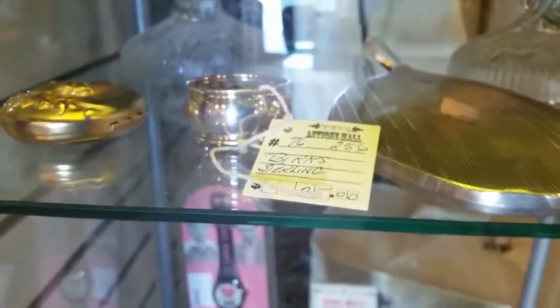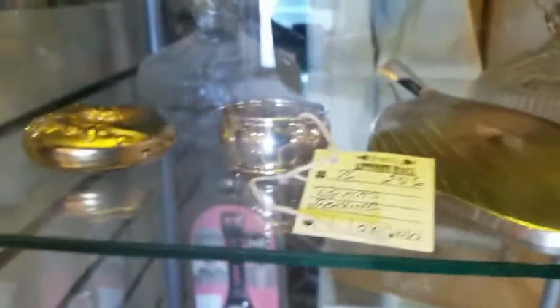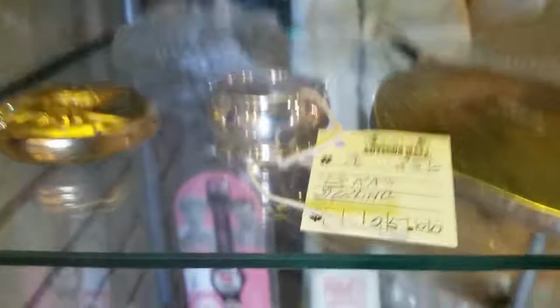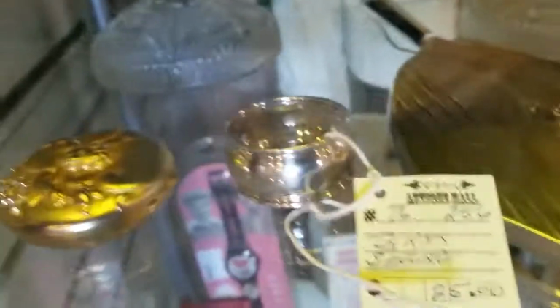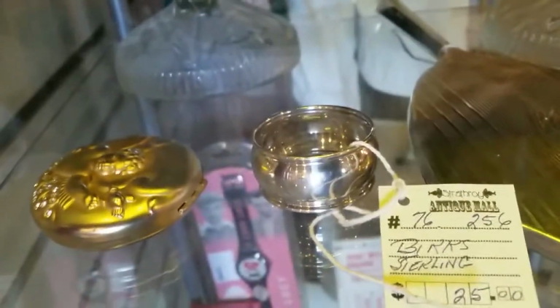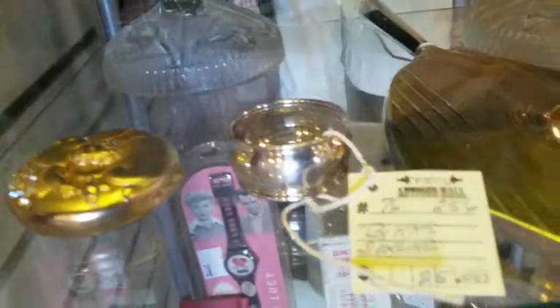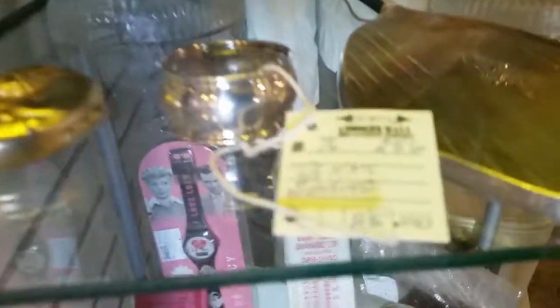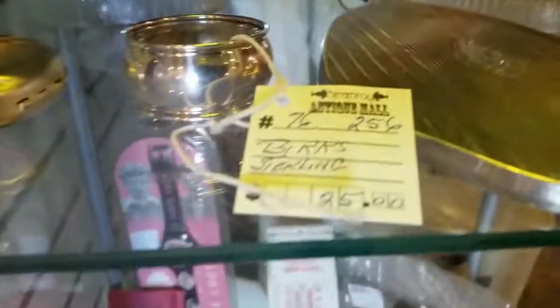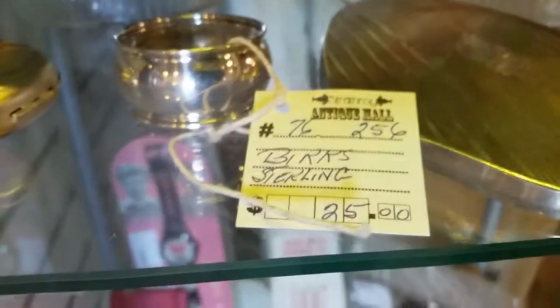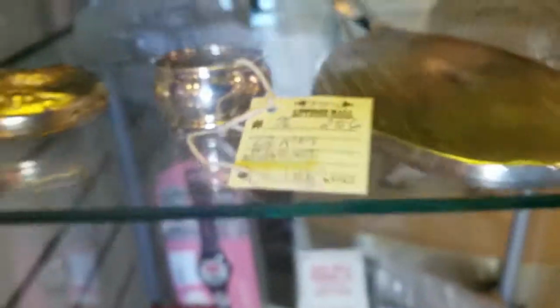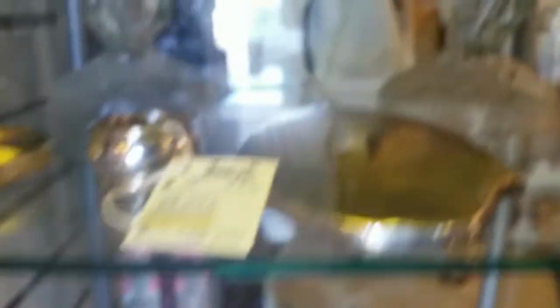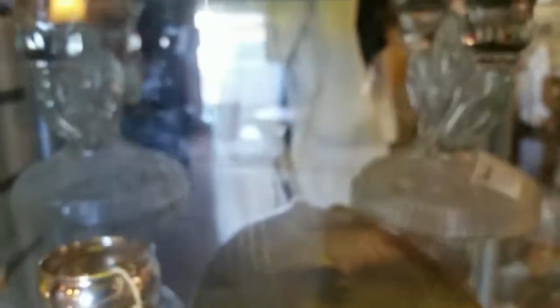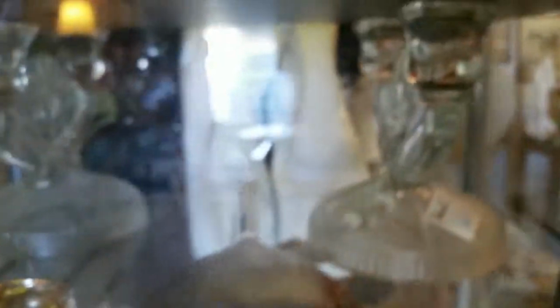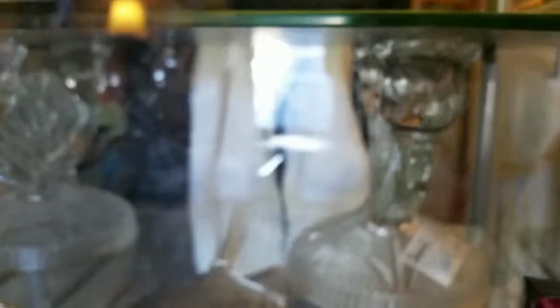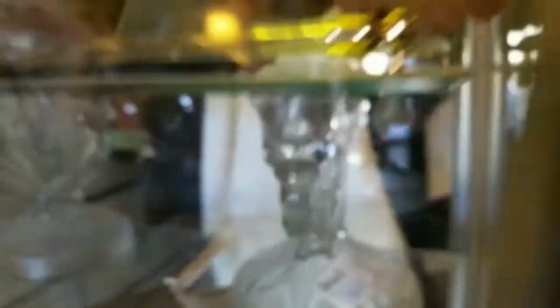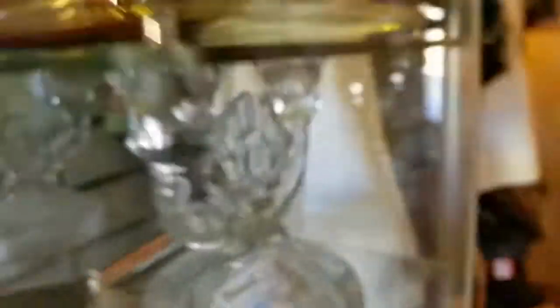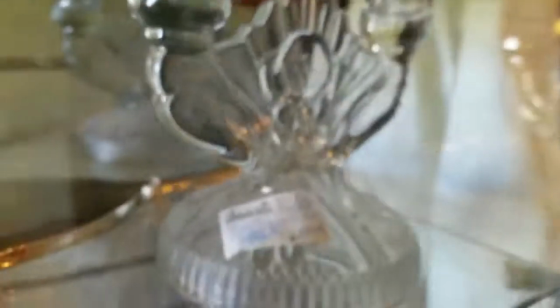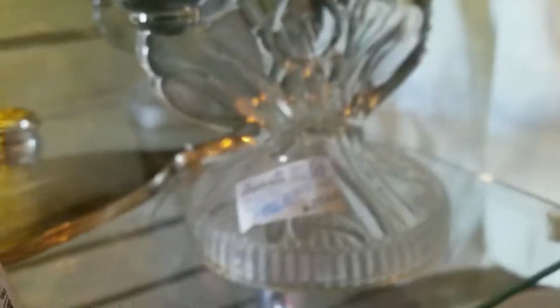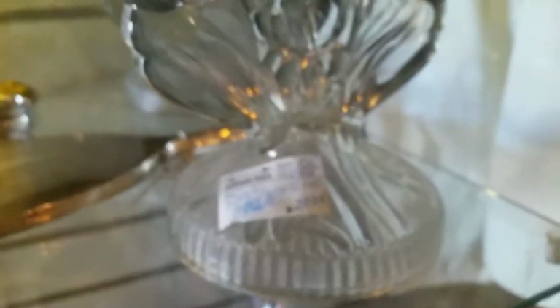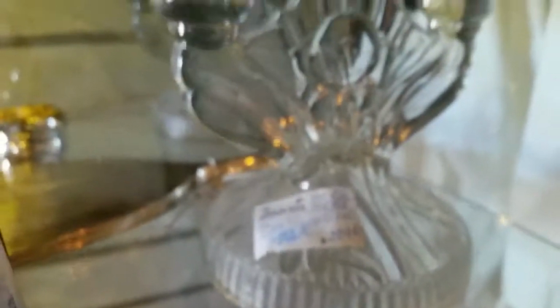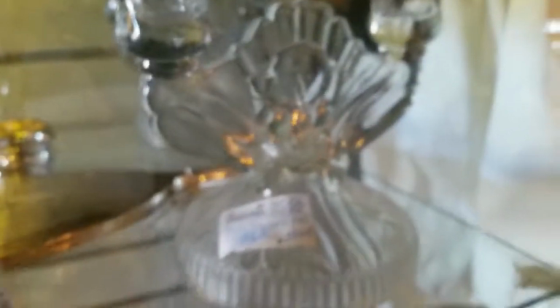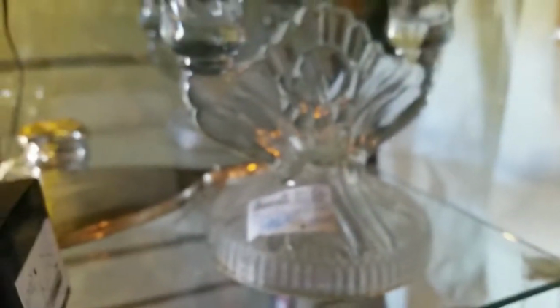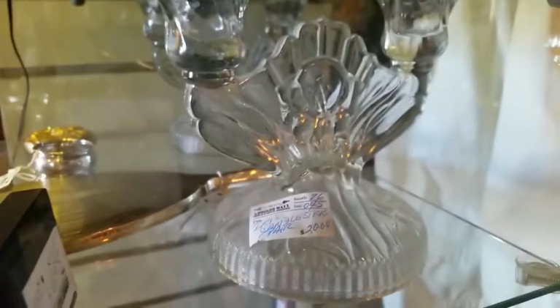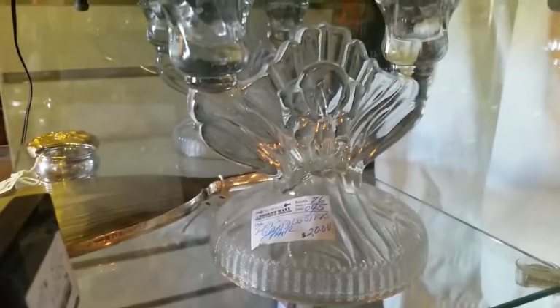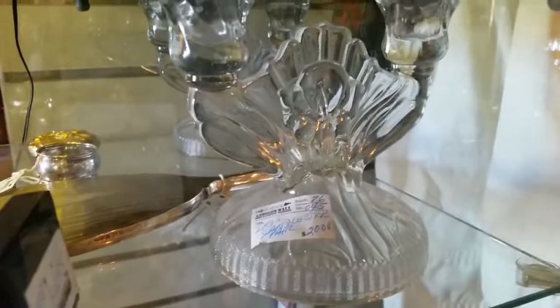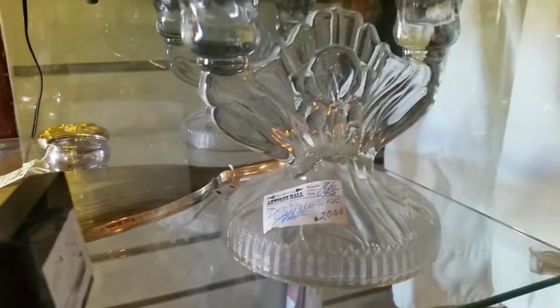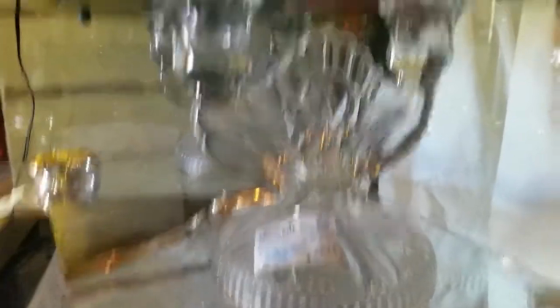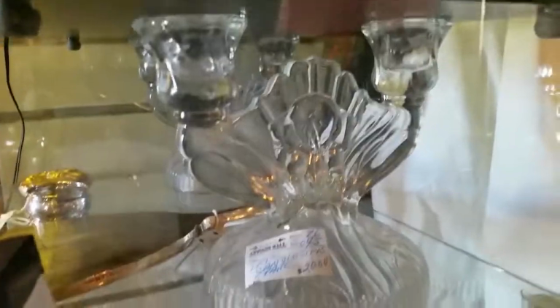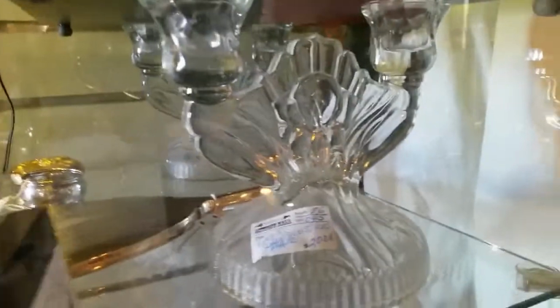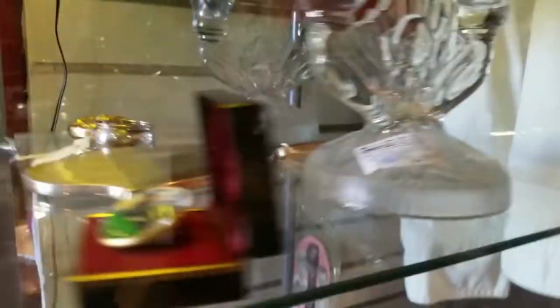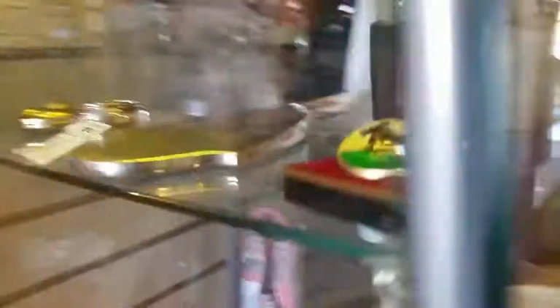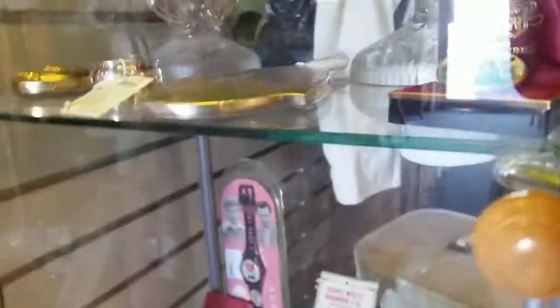A Berg's sterling napkin holder for $25, a pair of iris and herringbone candlesticks for $20. It's a nice crystal.